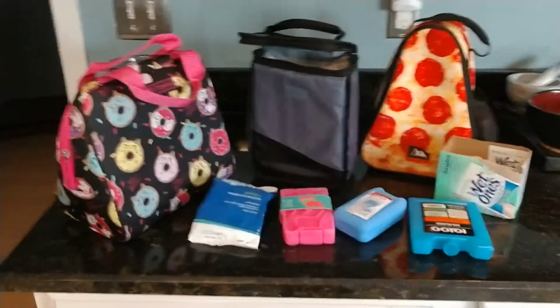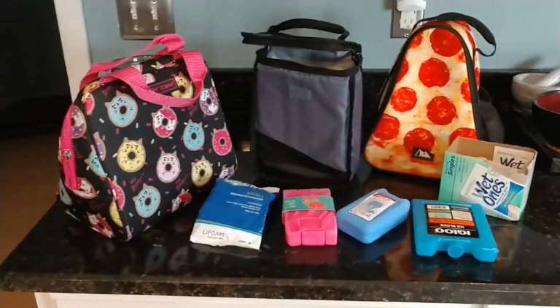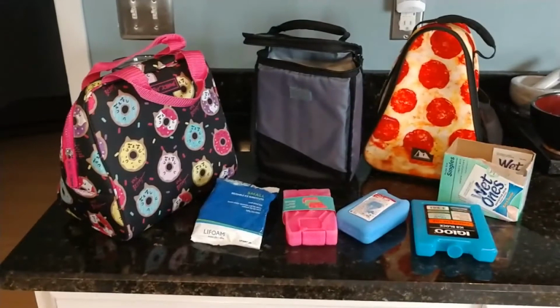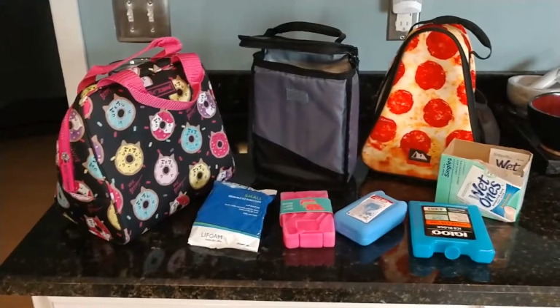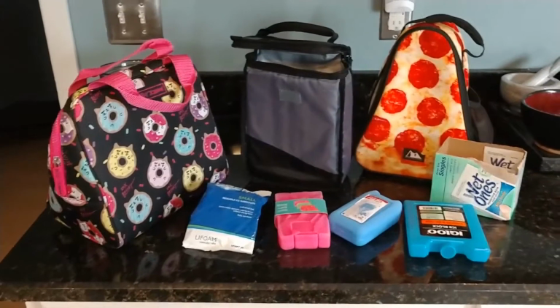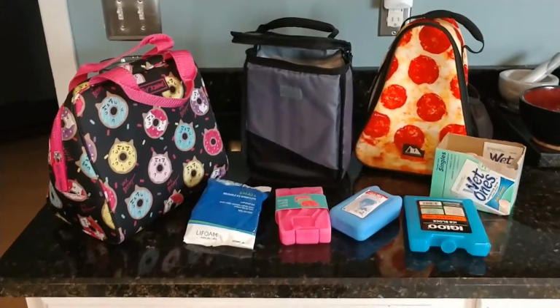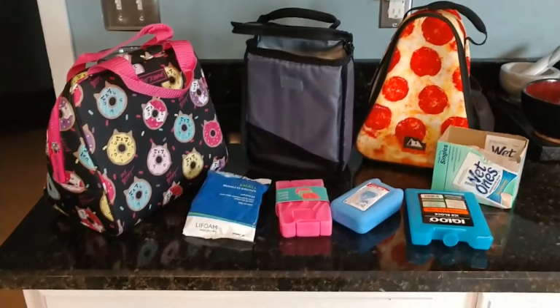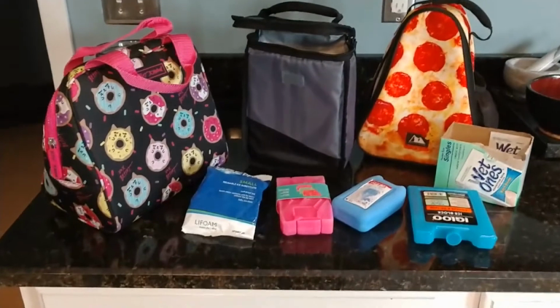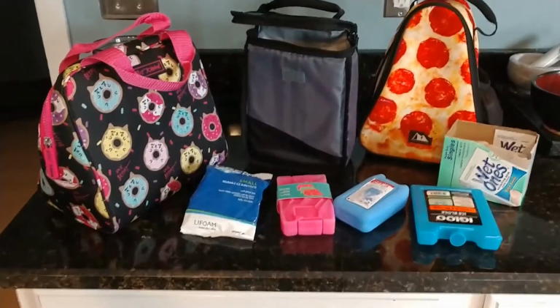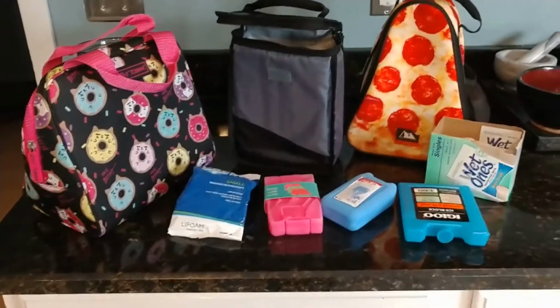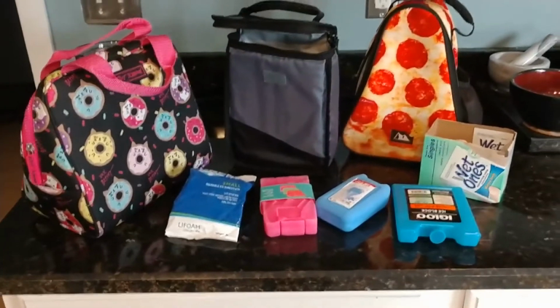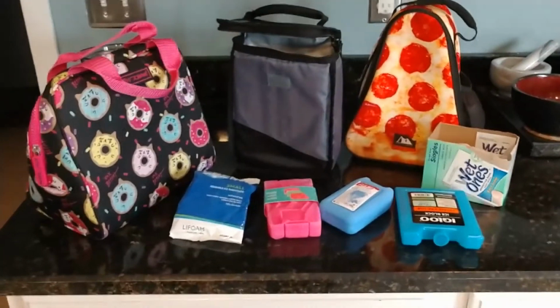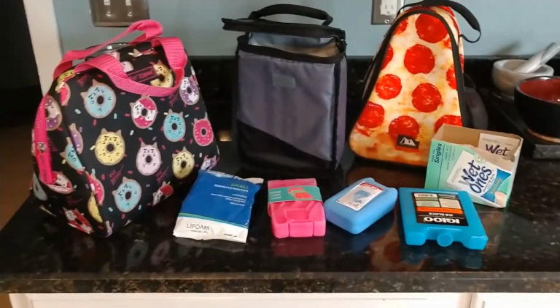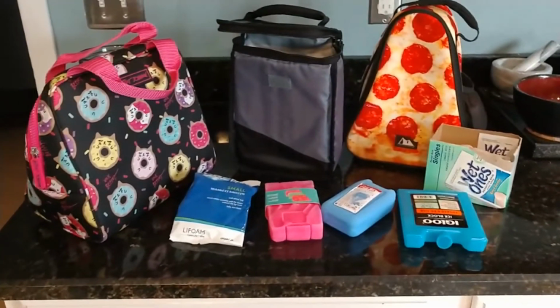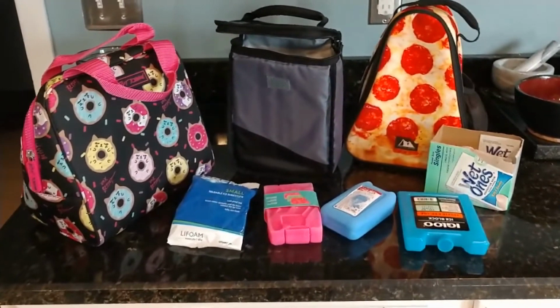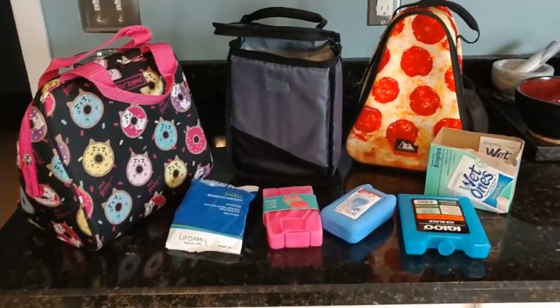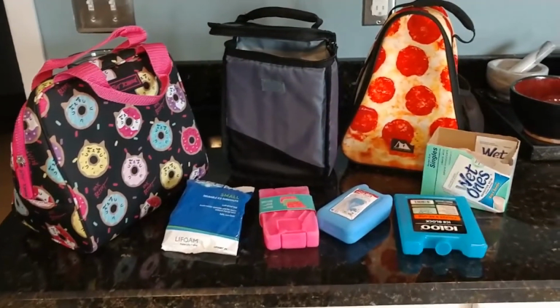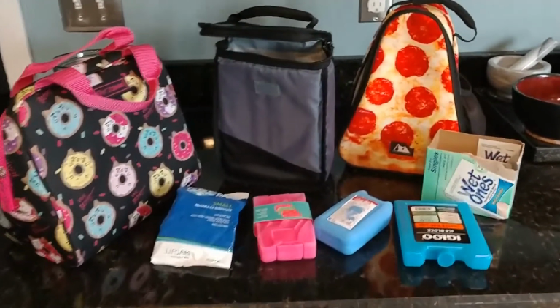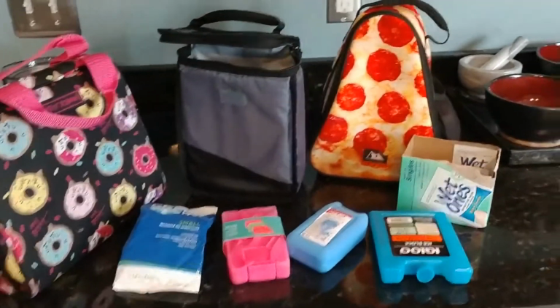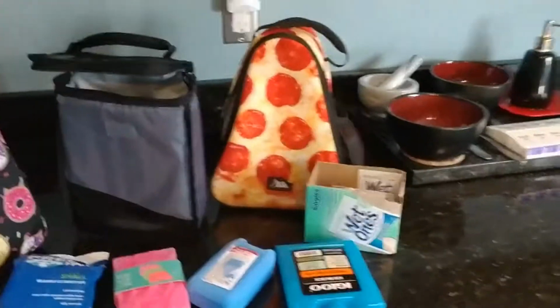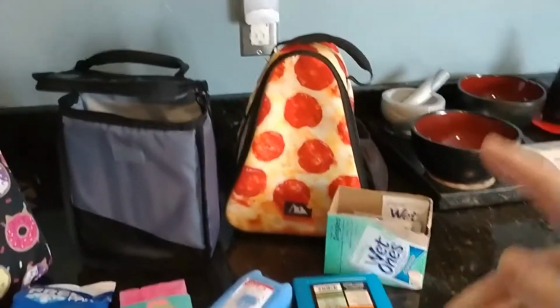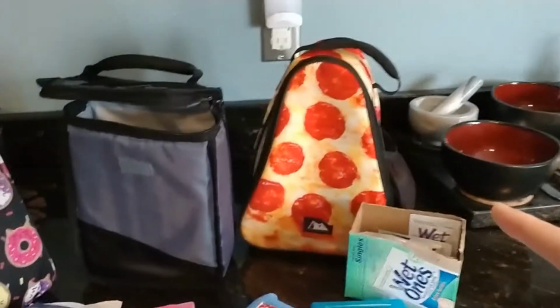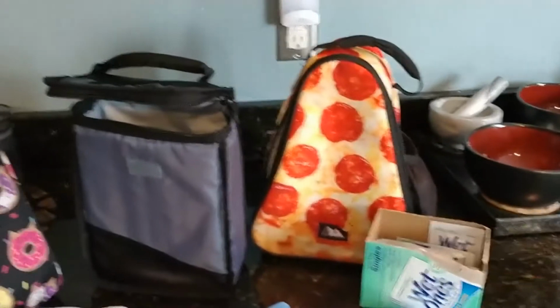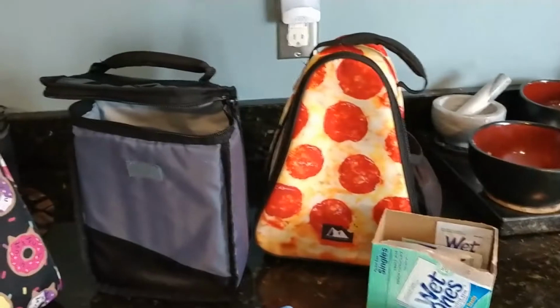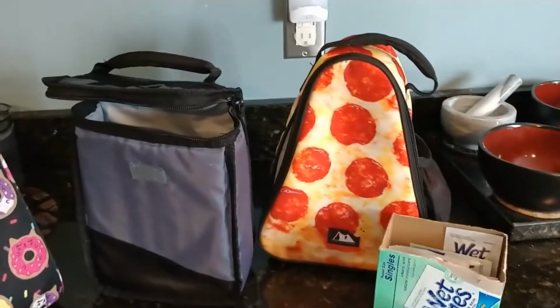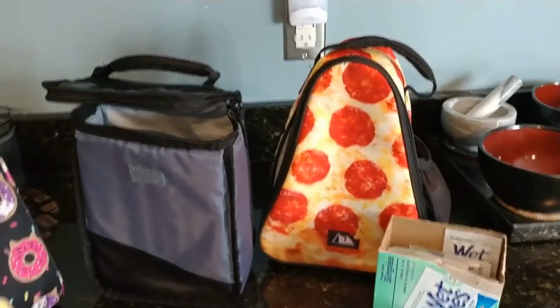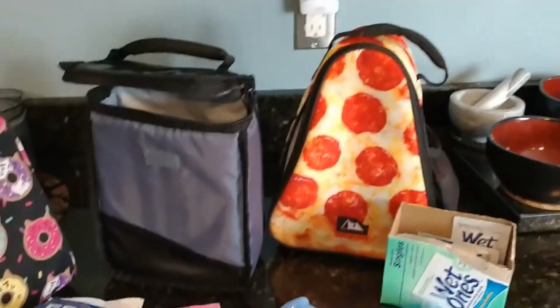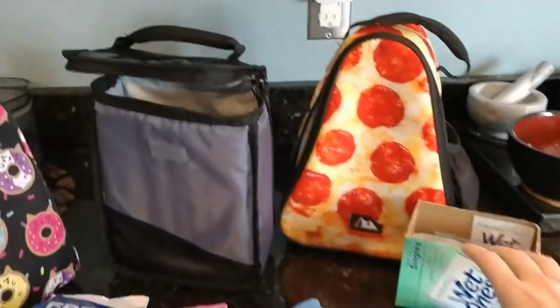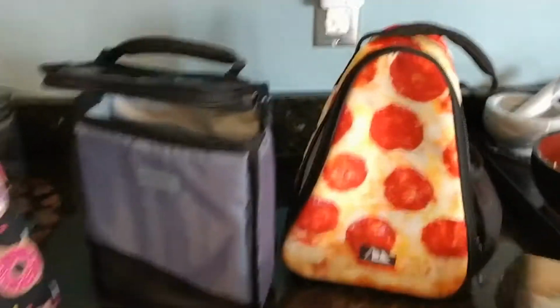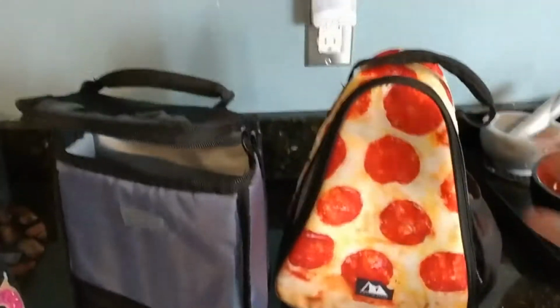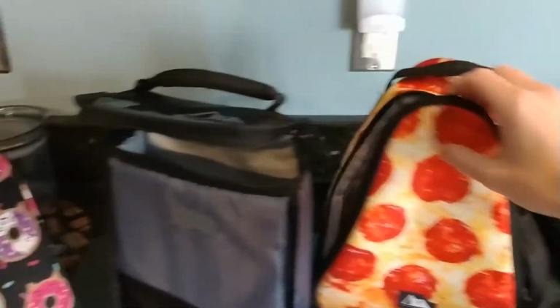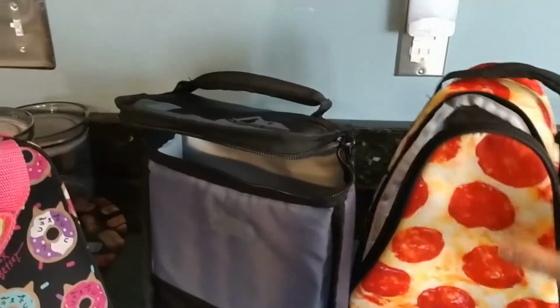Hey guys, so let's talk coolers. I have a couple different coolers I use for Declan. This first one is the one I use primarily — I absolutely love it. I just think it's pretty cute to be honest.